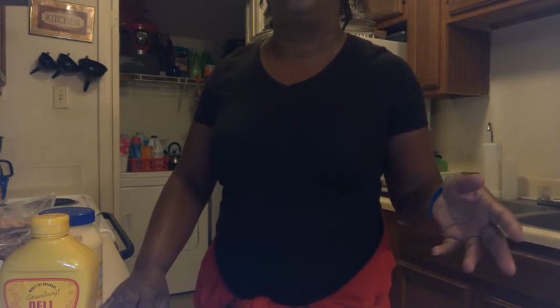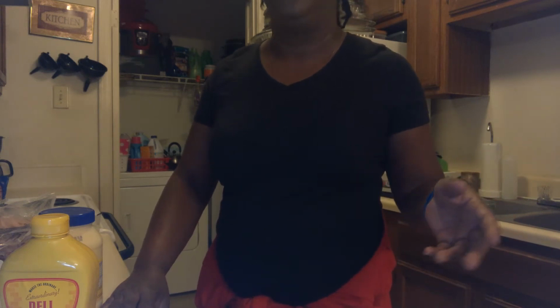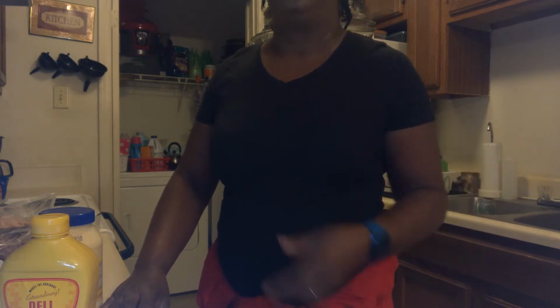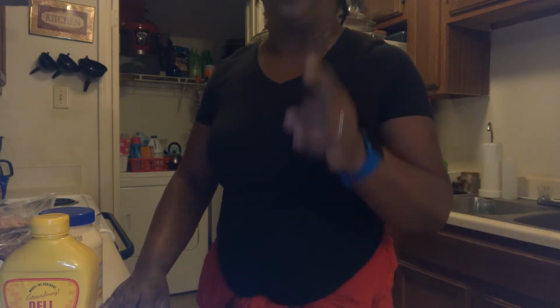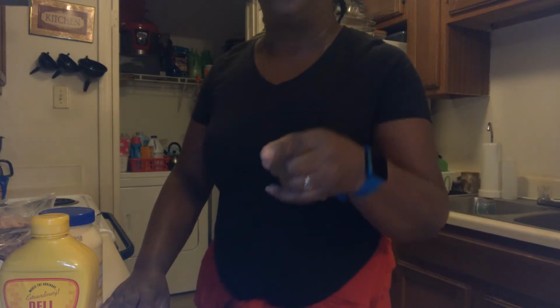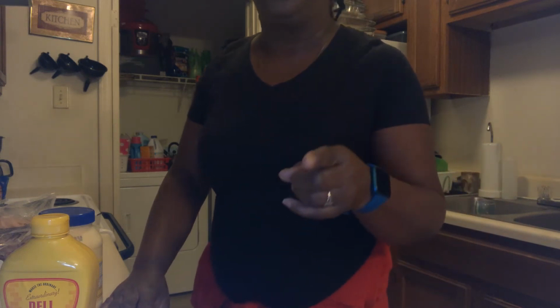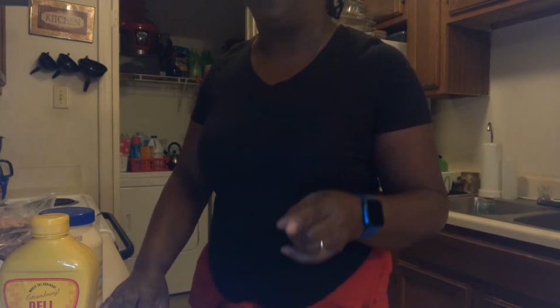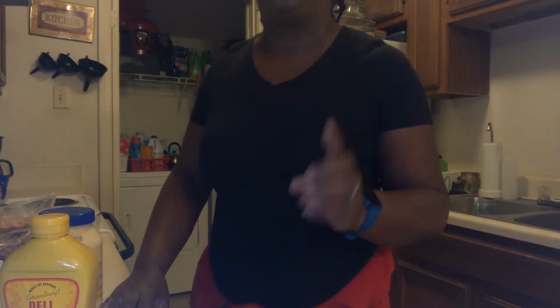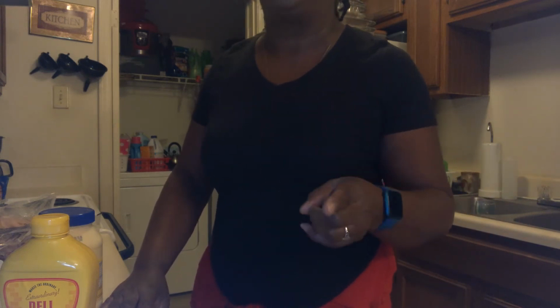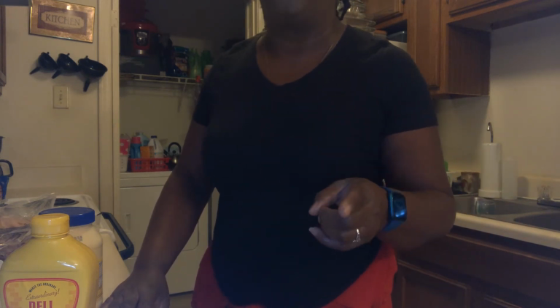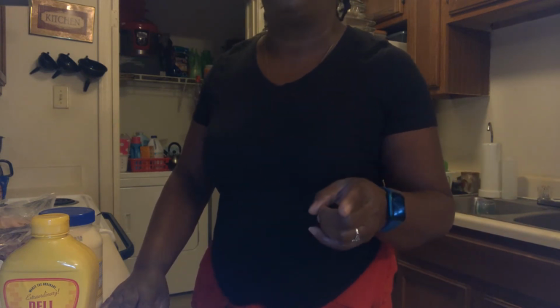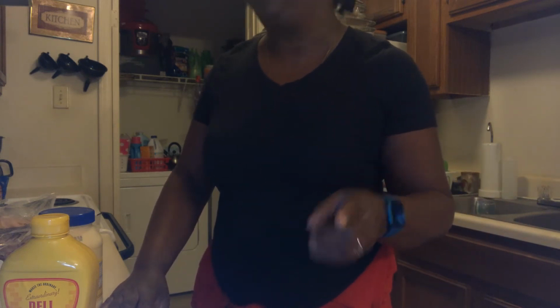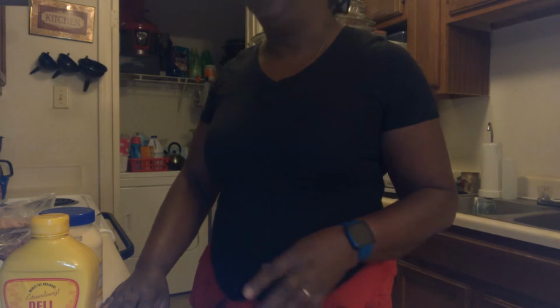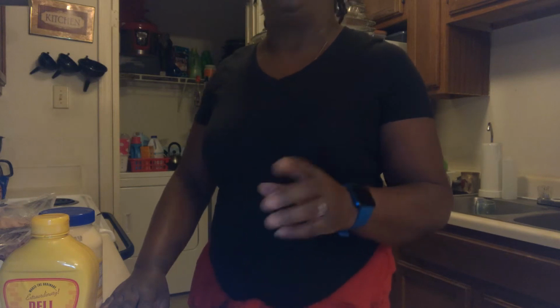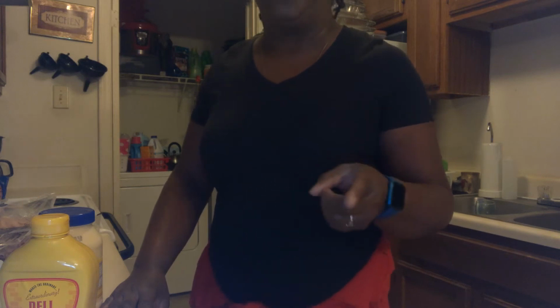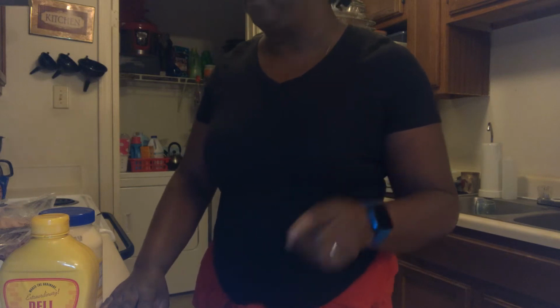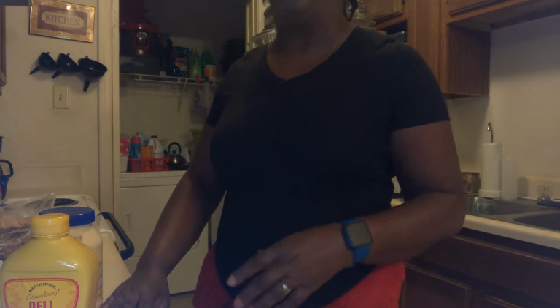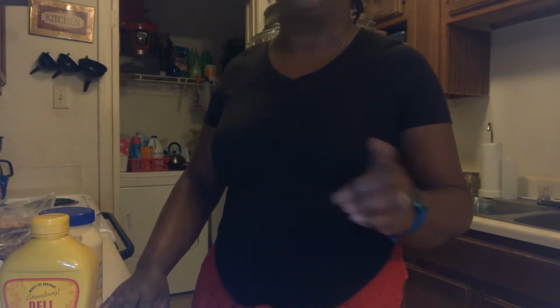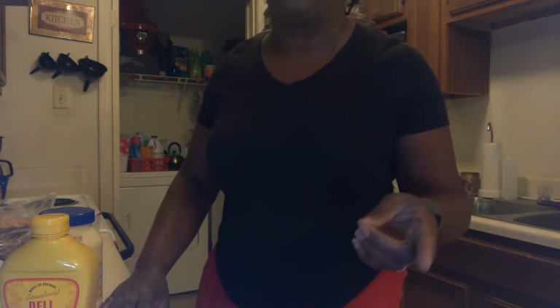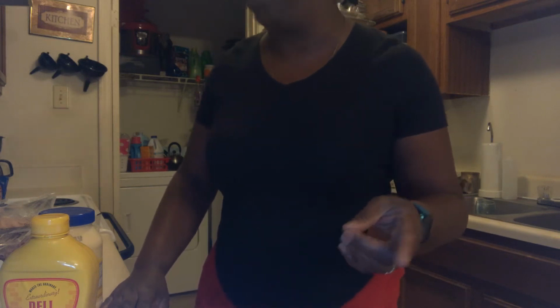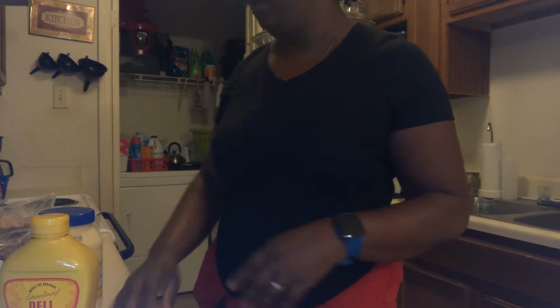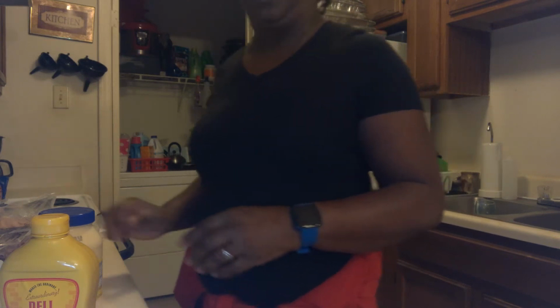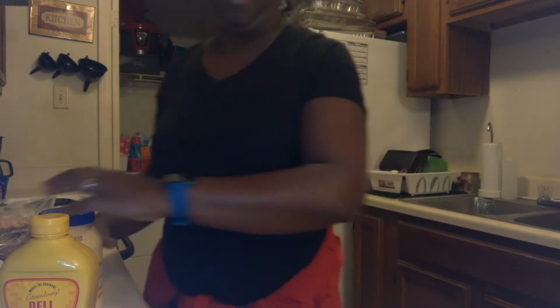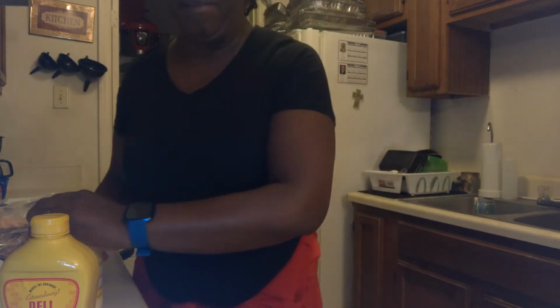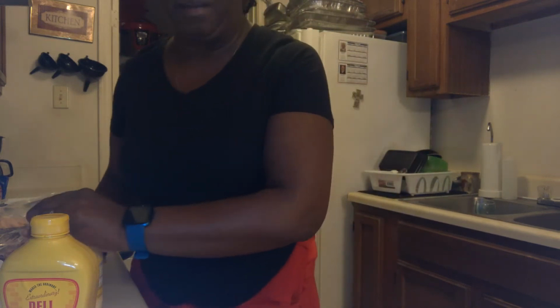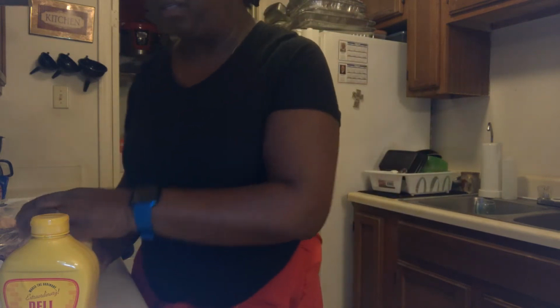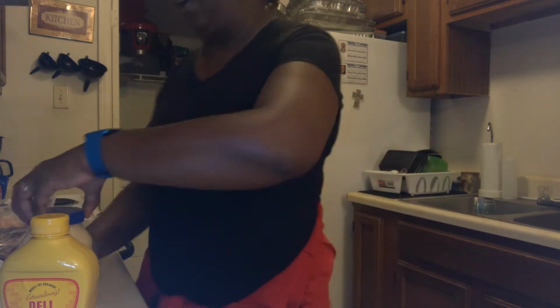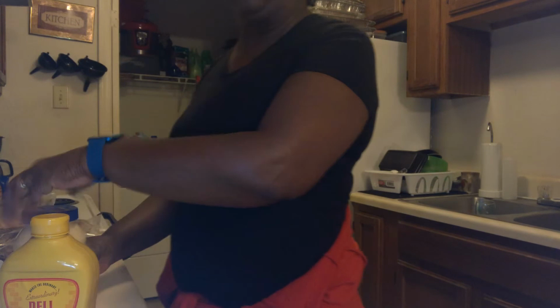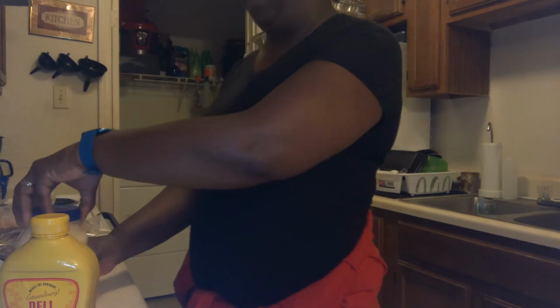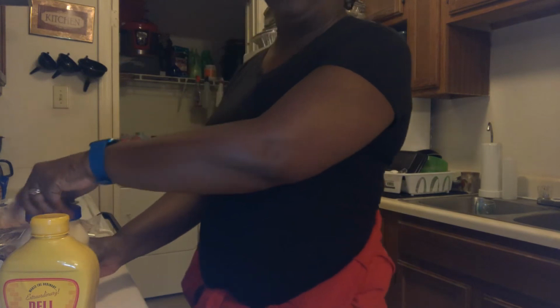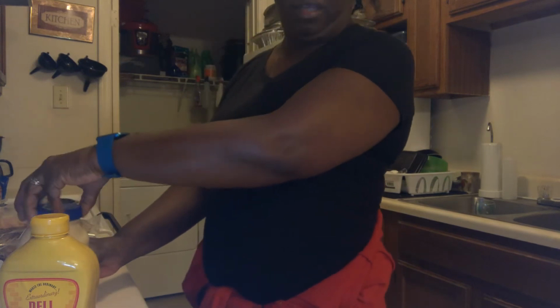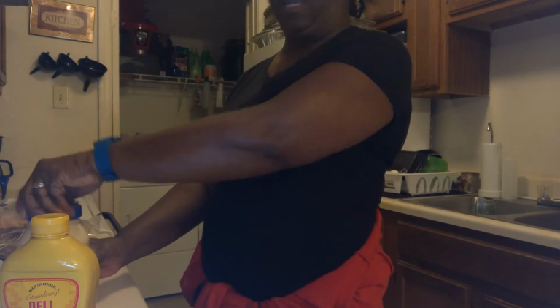So I'm gonna show you how to make a party tray on a budget — make sandwiches on a budget — because people don't always have a lot of money. We're living in some hard times, I know I am, so I'm gonna keep it real with you.